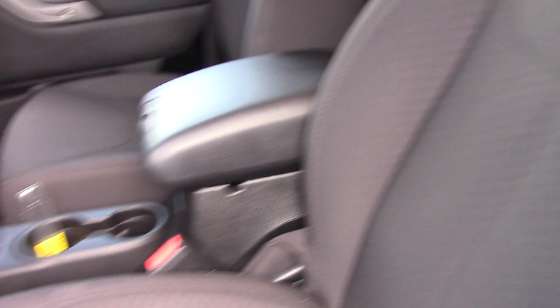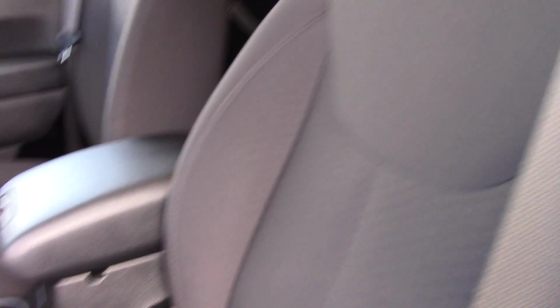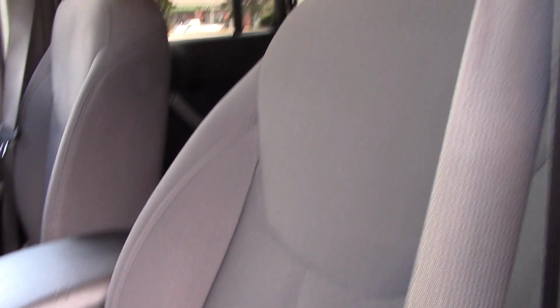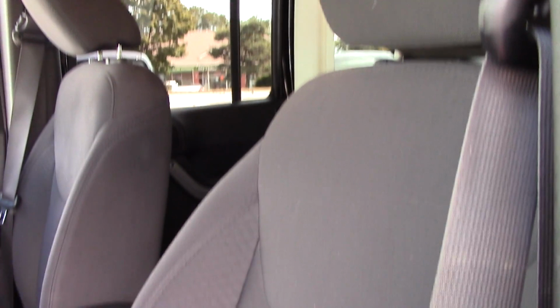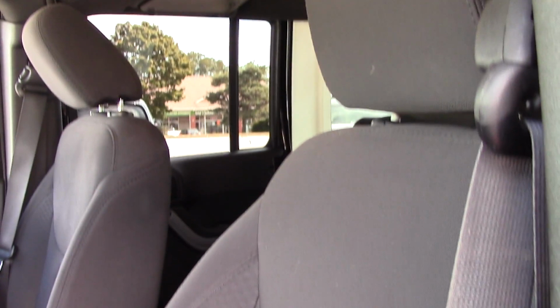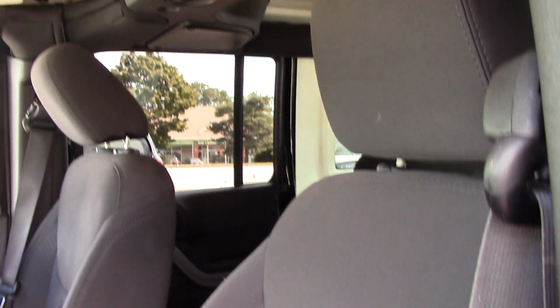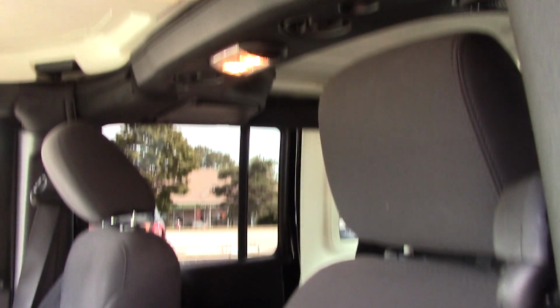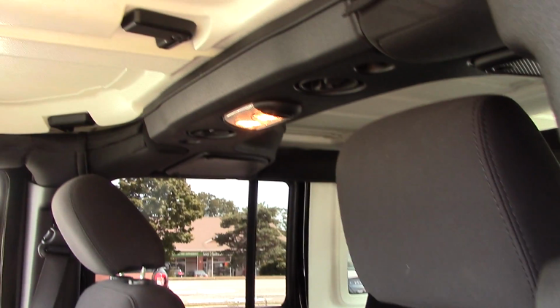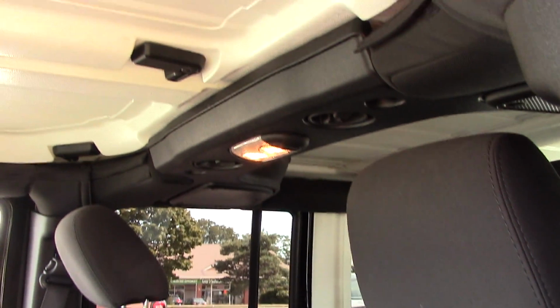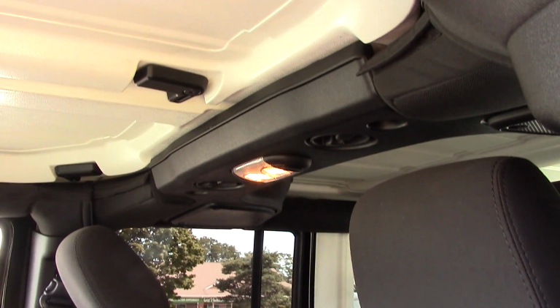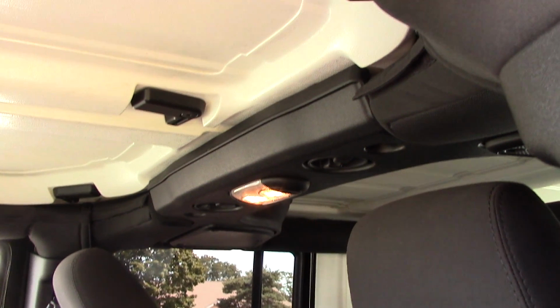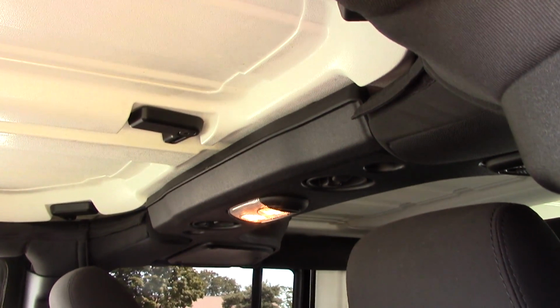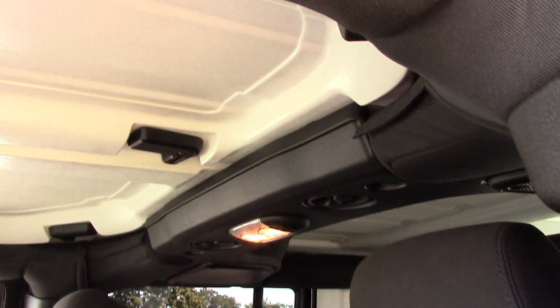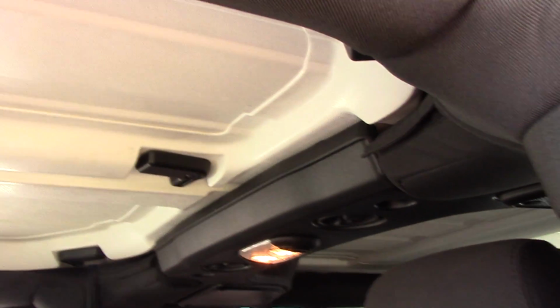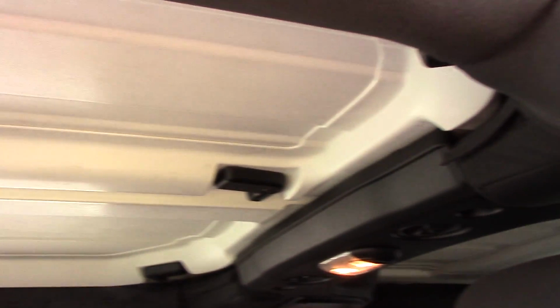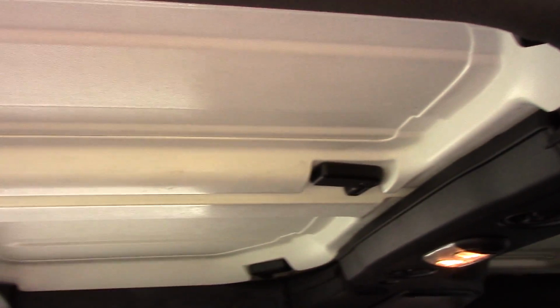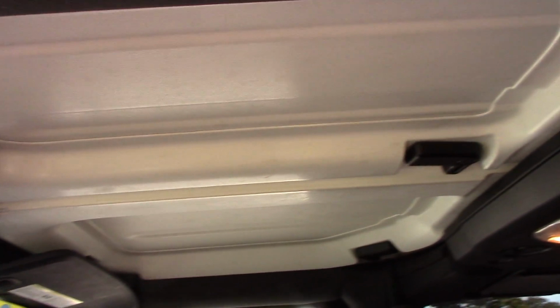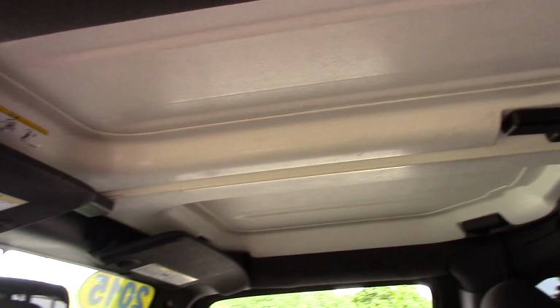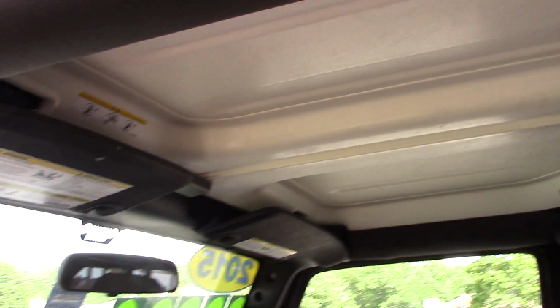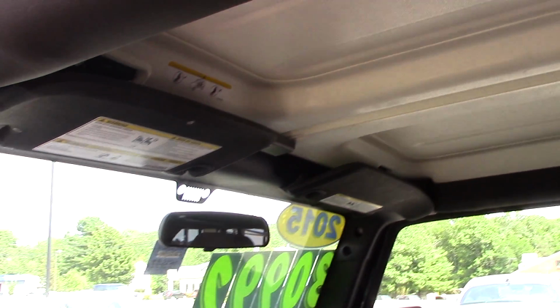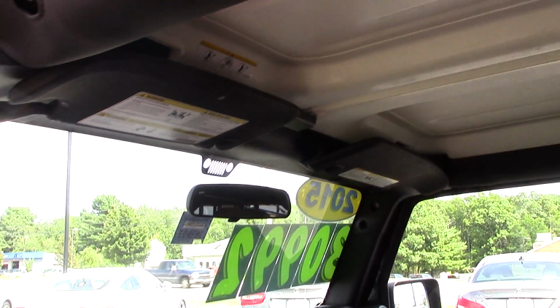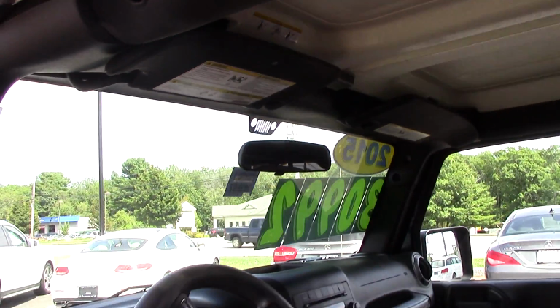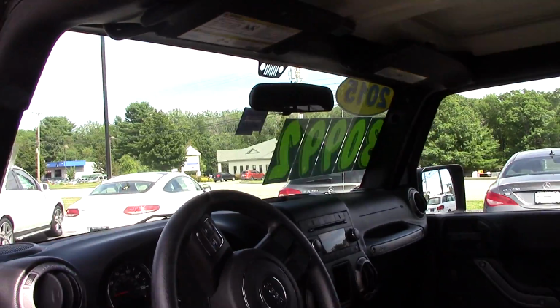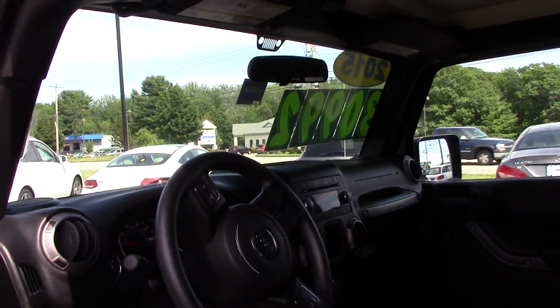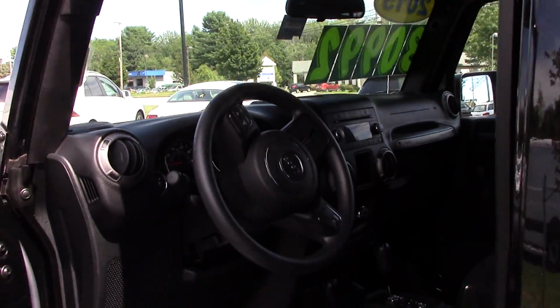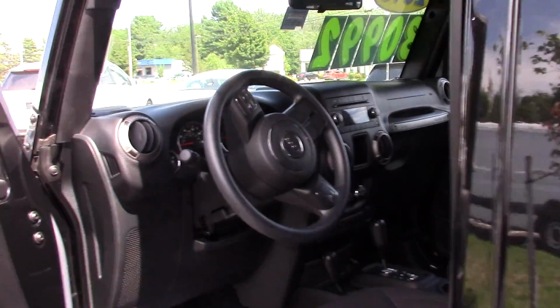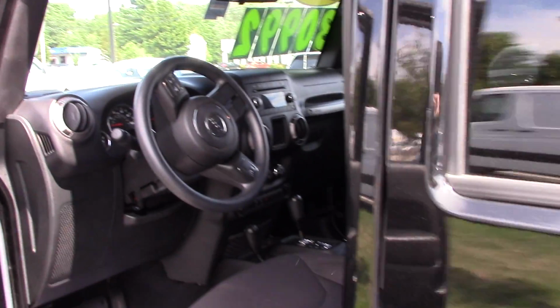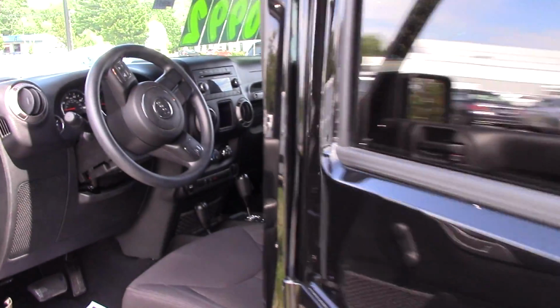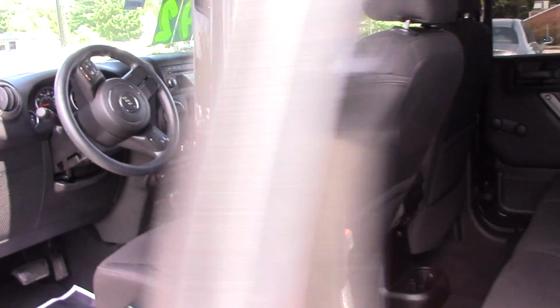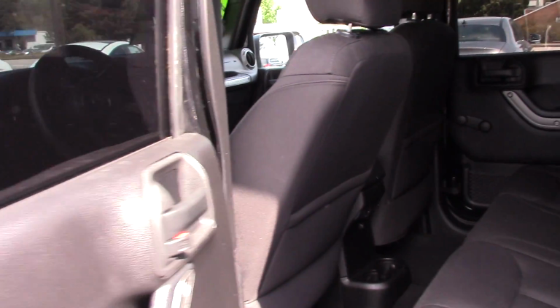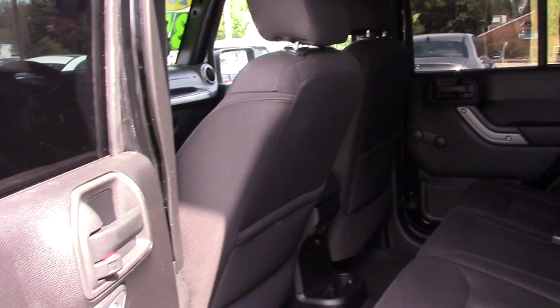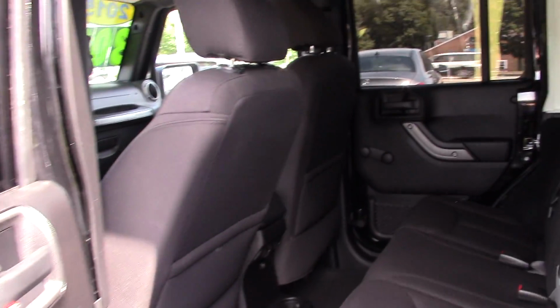Now this does have a three piece hard top. This means that you can take out these panels that are above the driver and above the passenger and remove just those if you don't have enough people to remove the entire hard top. They are a little bit difficult to take out — I recommend about three people.